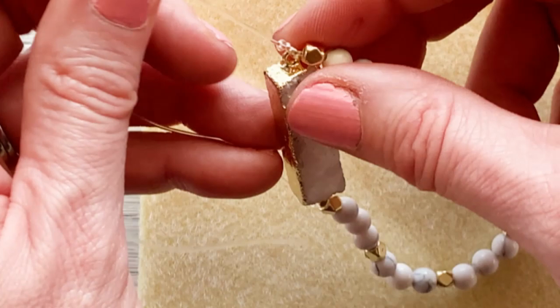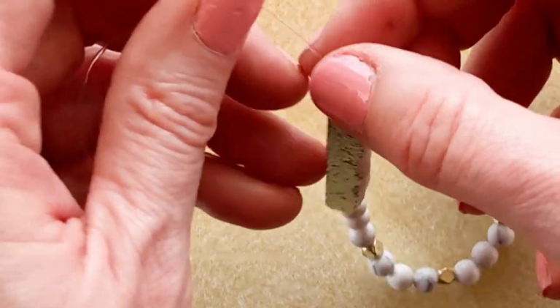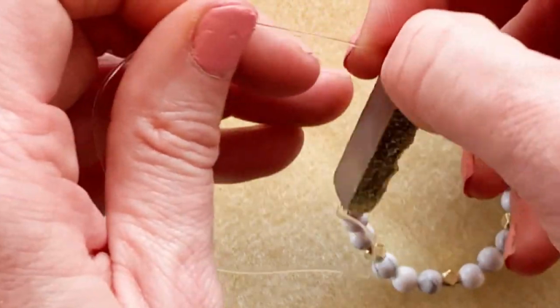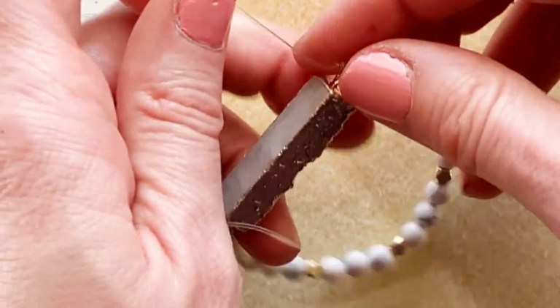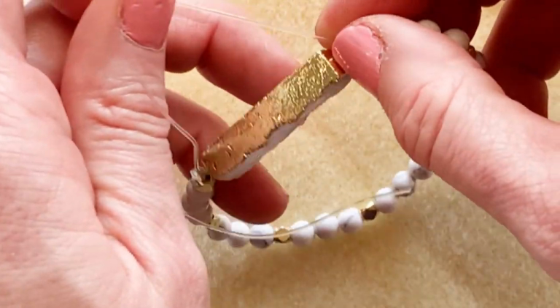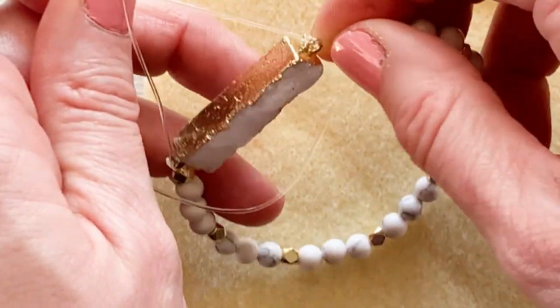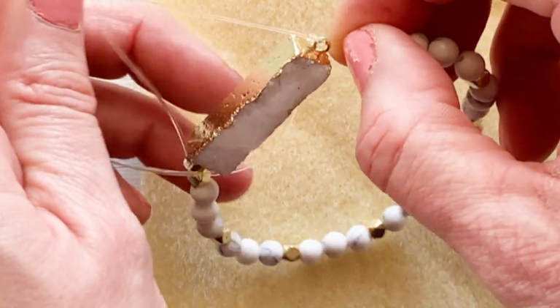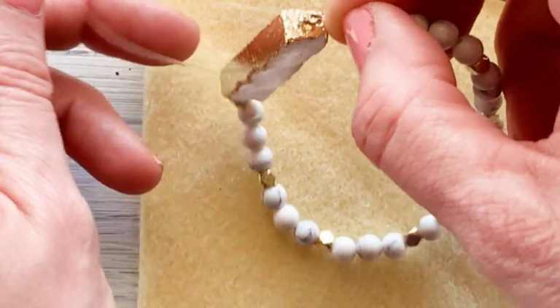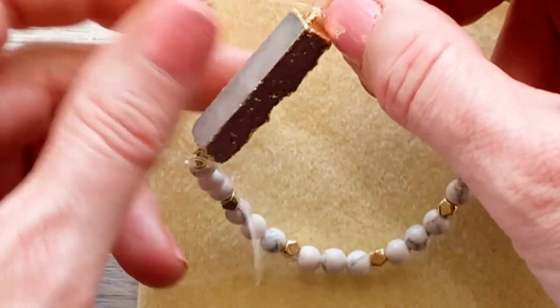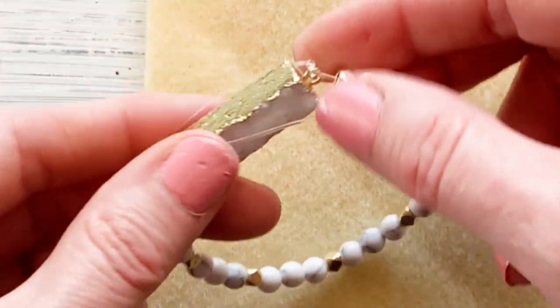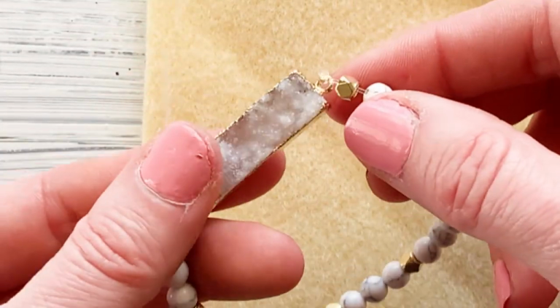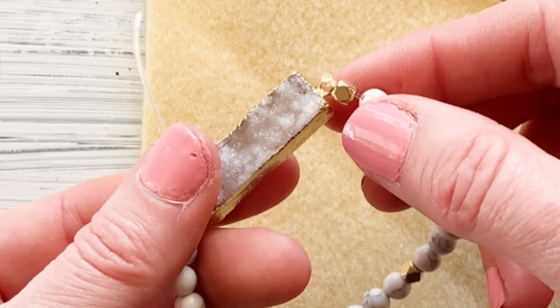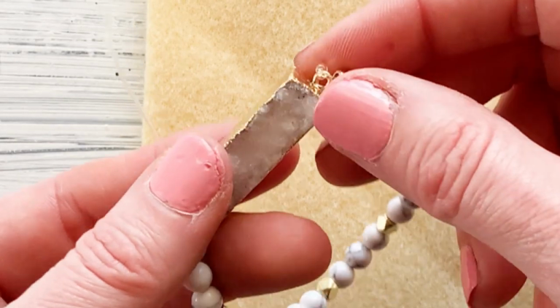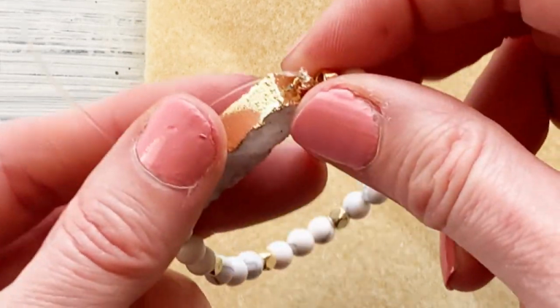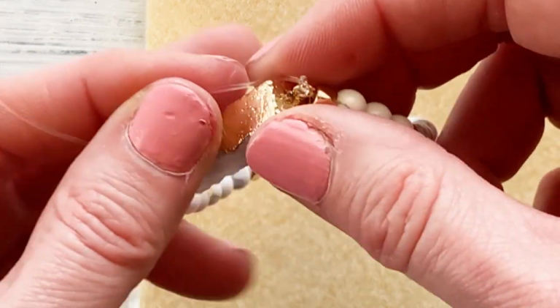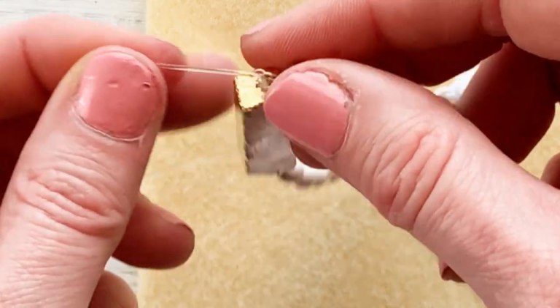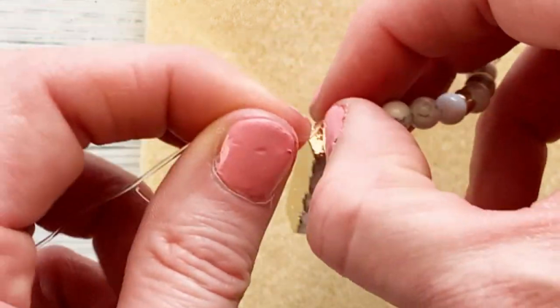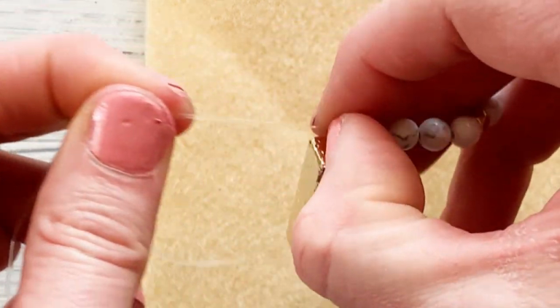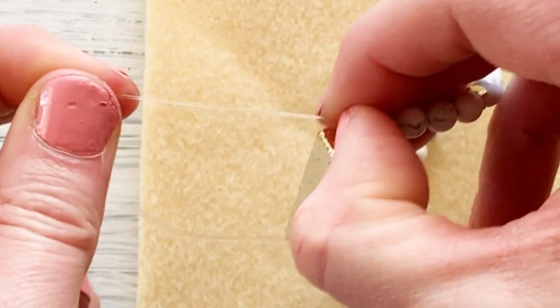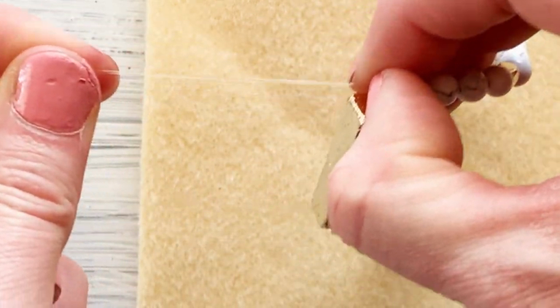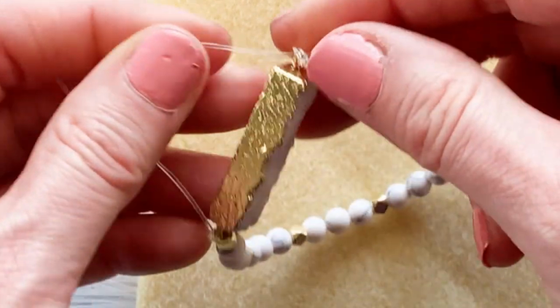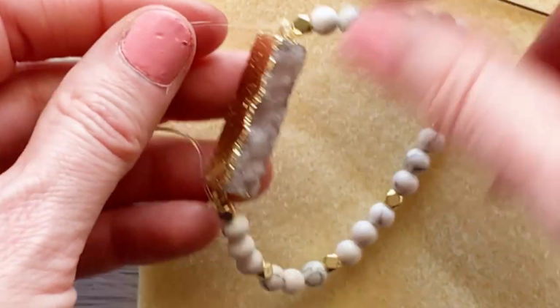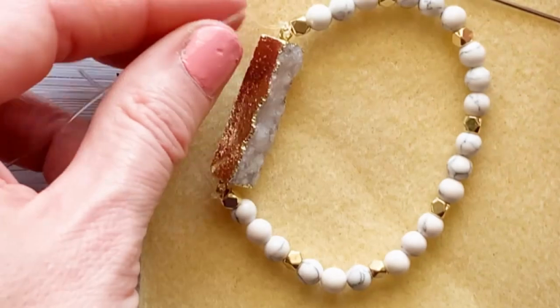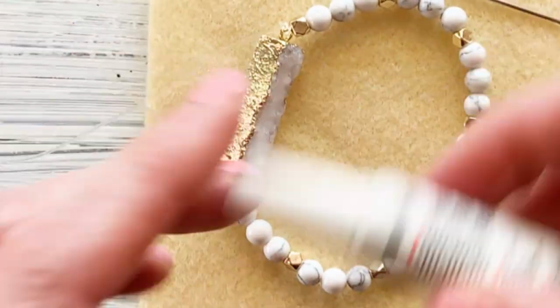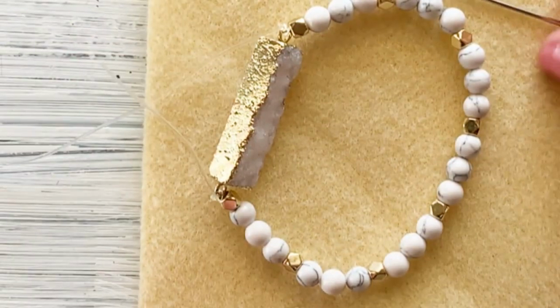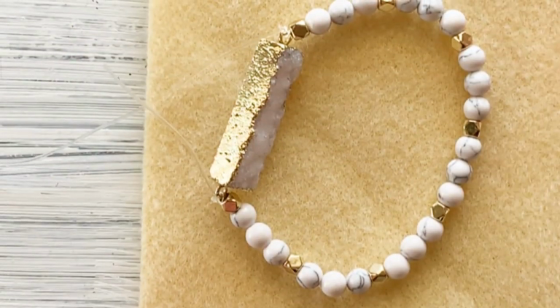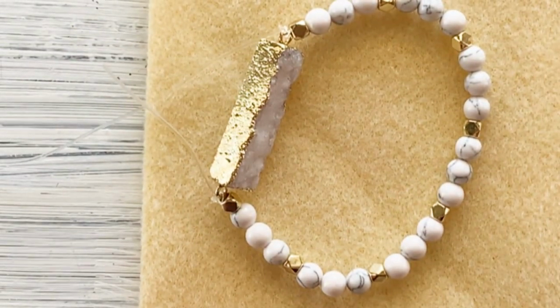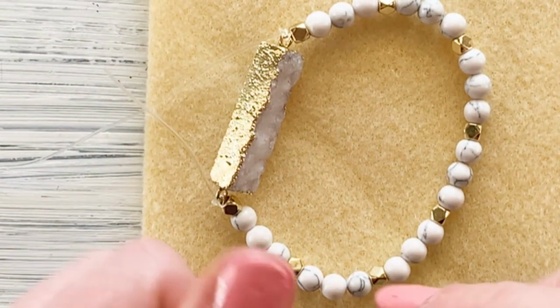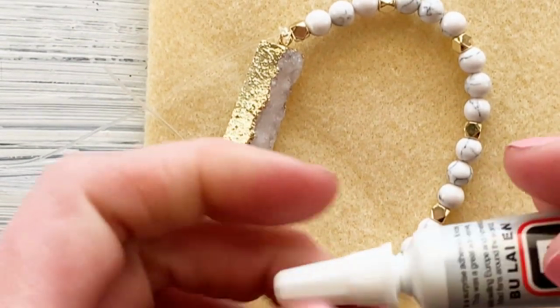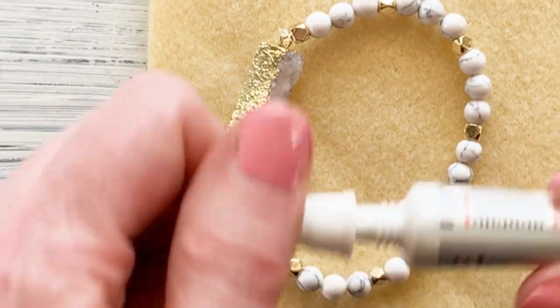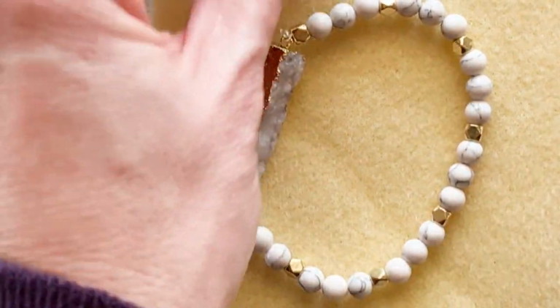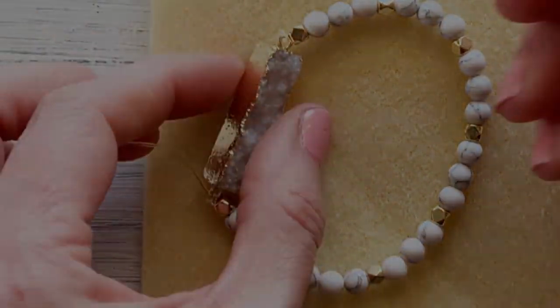You can finish off tightening by pulling it tight and taut, letting it relax for just a minute, pulling it tight one more time, and now it's time to add our last little bead of glue and then we can trim. Our next bracelet is going to be one with this pattern.